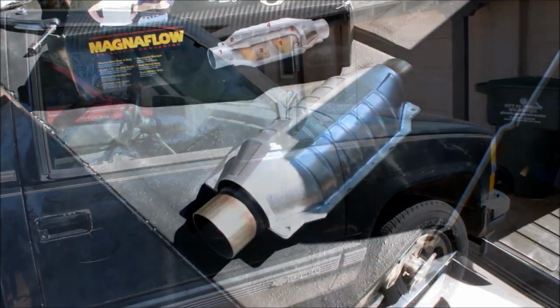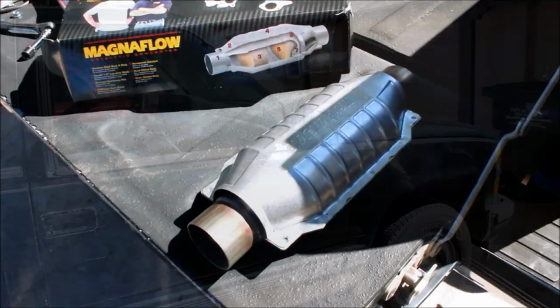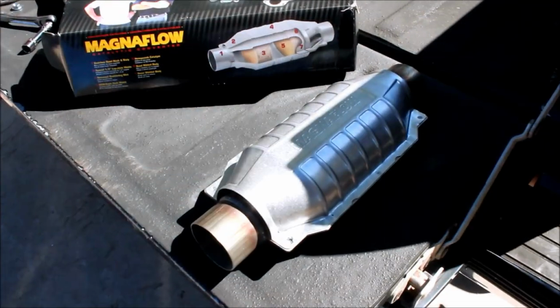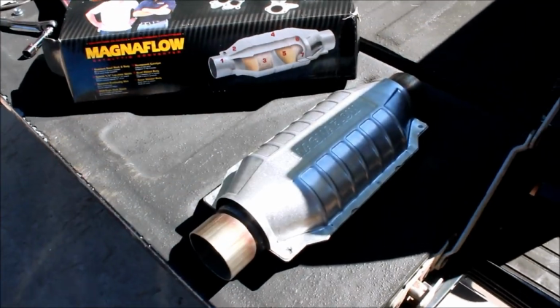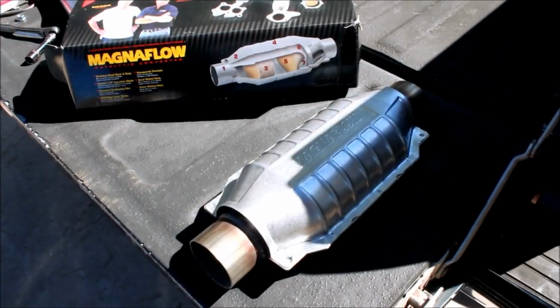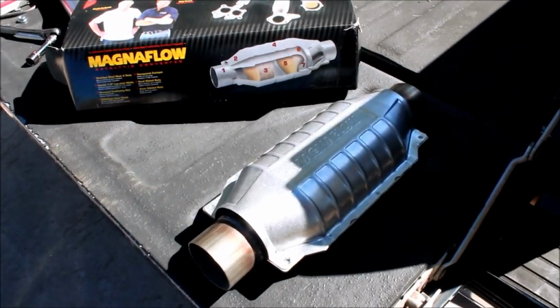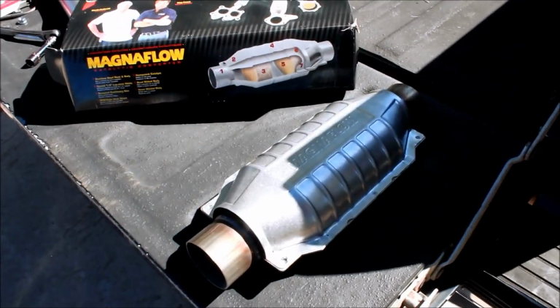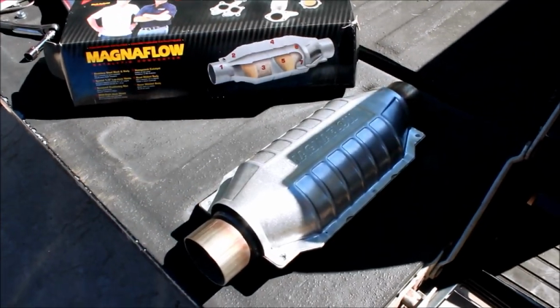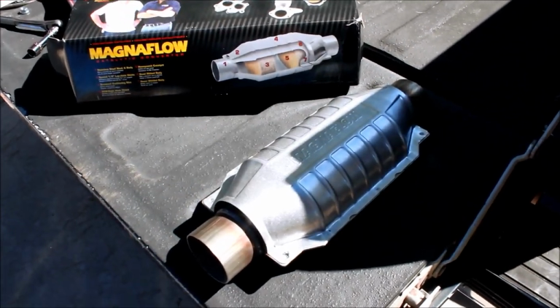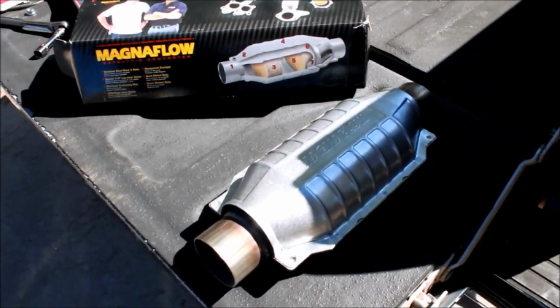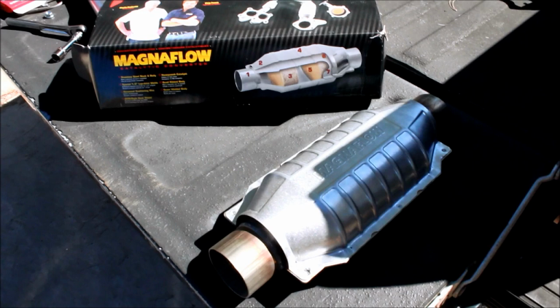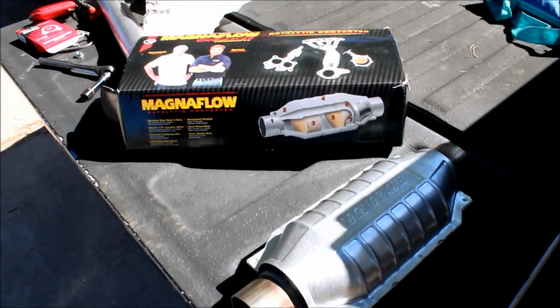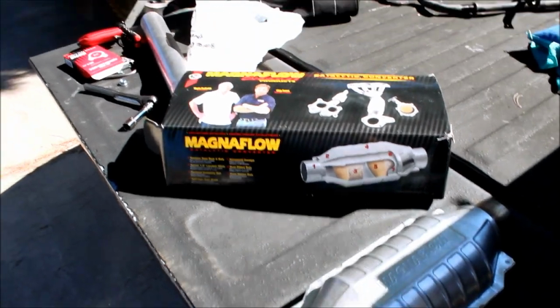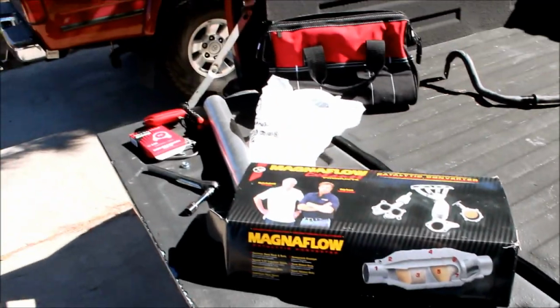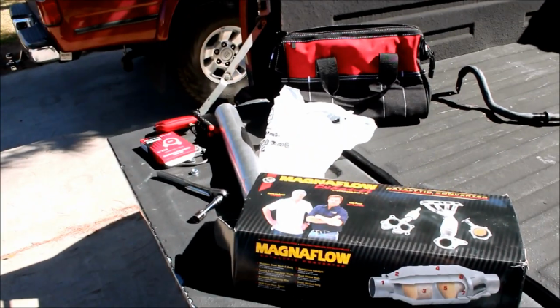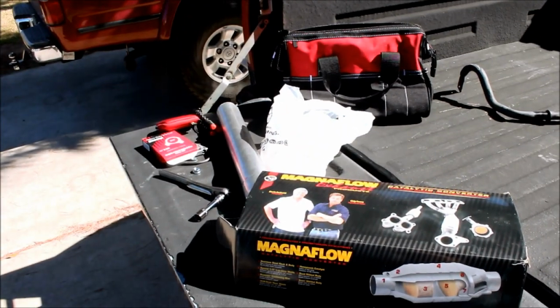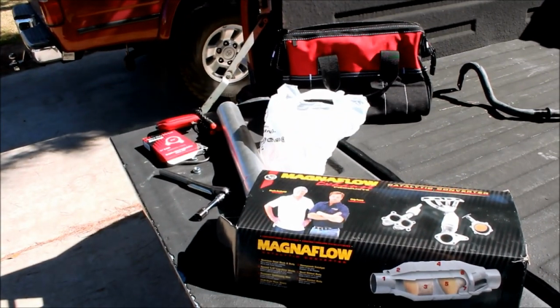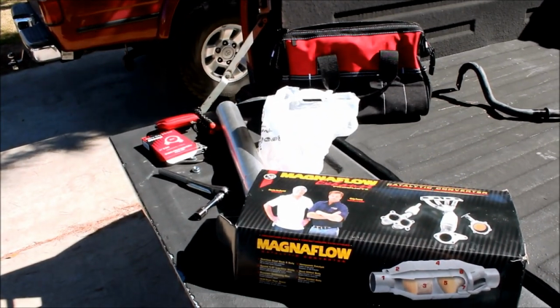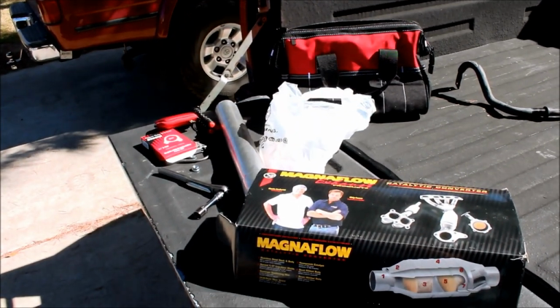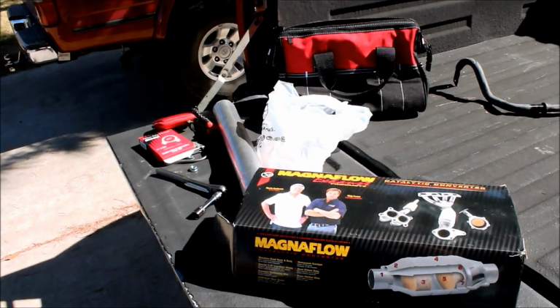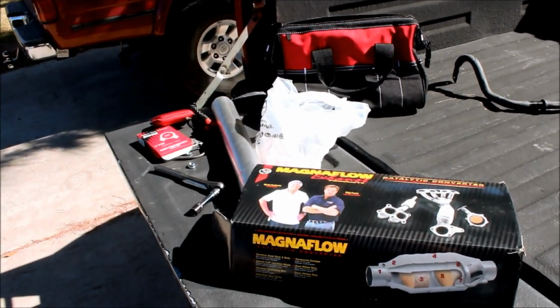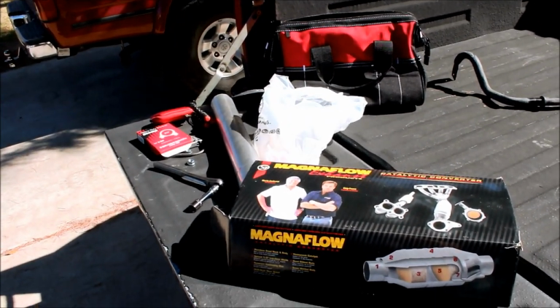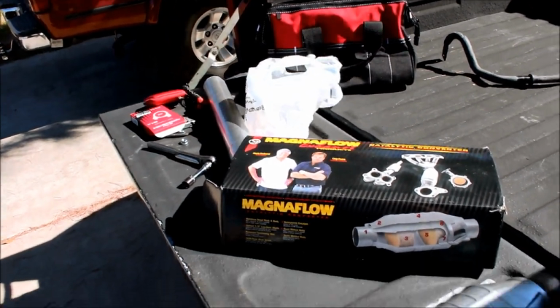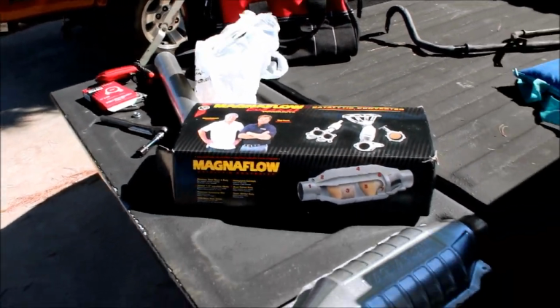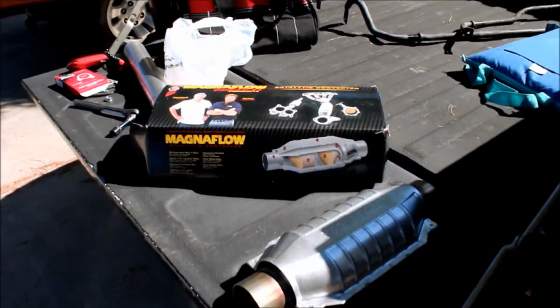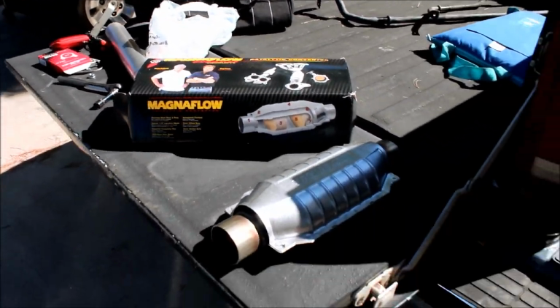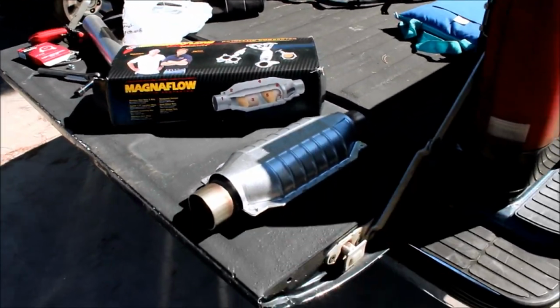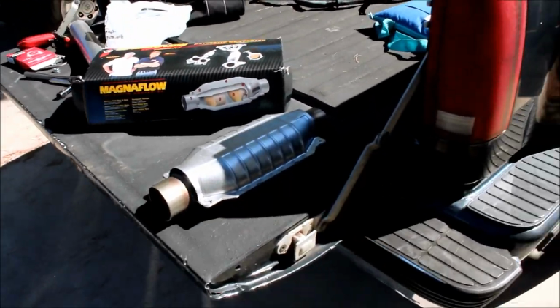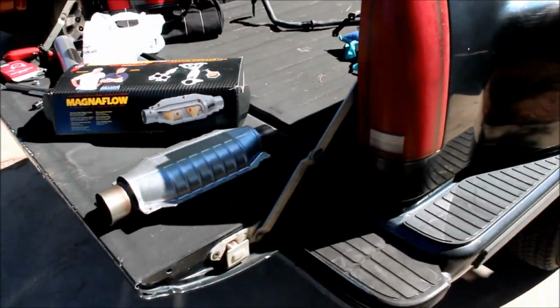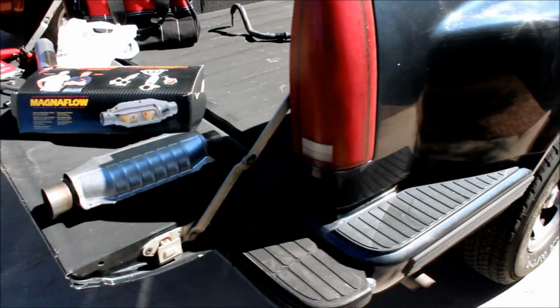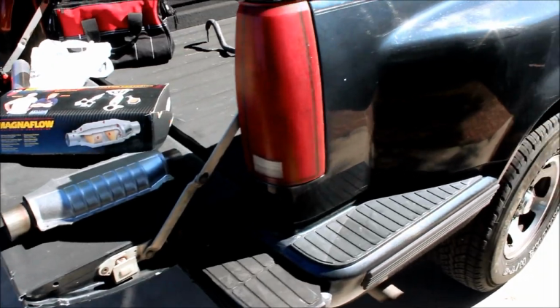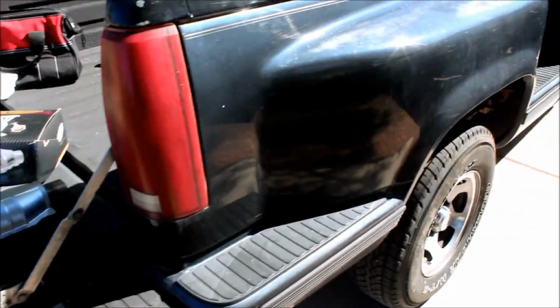This is a universal fit catalytic converter — I got this one for 80 bucks at Pep Boys. The other hardware that you'll need is only a few dollars more.